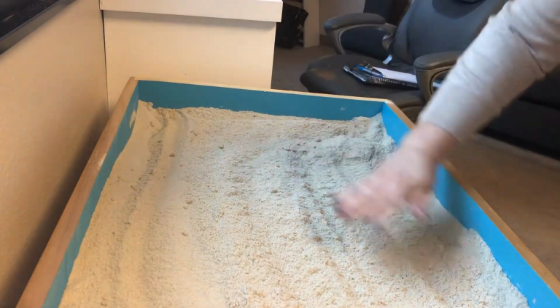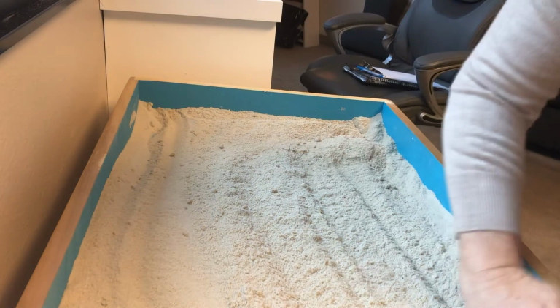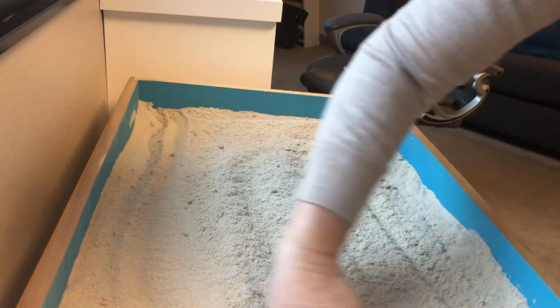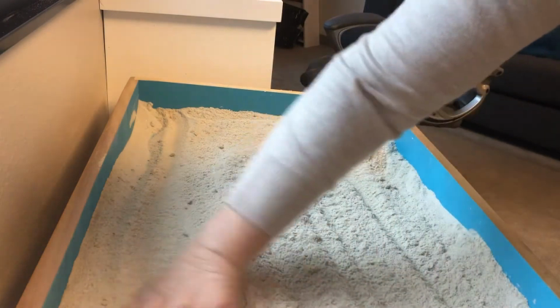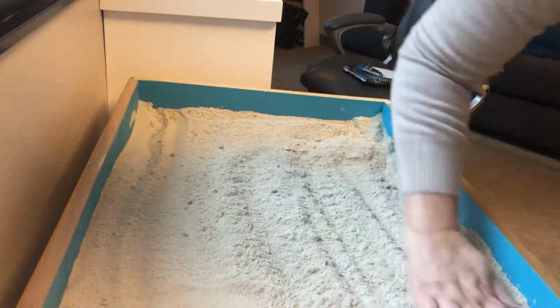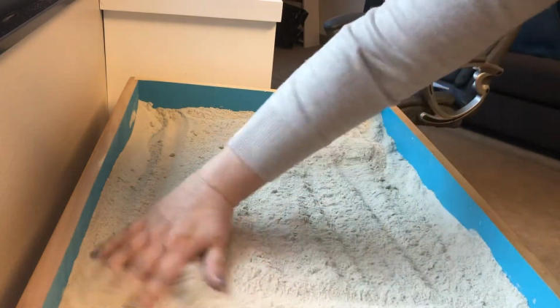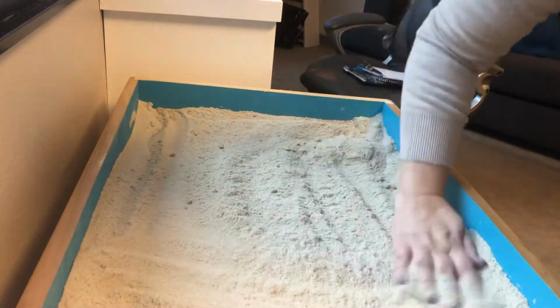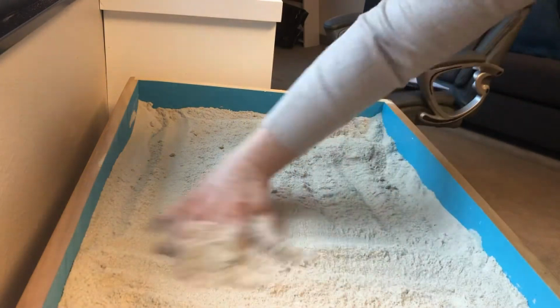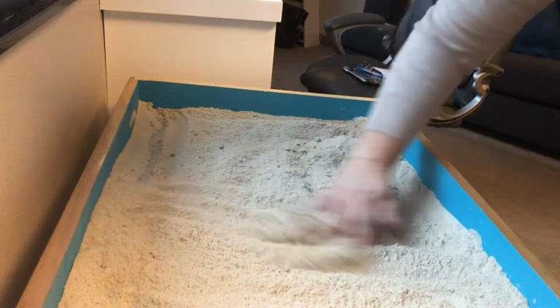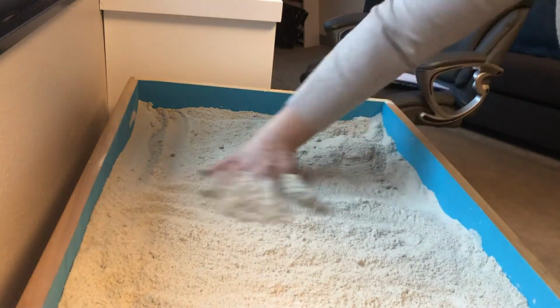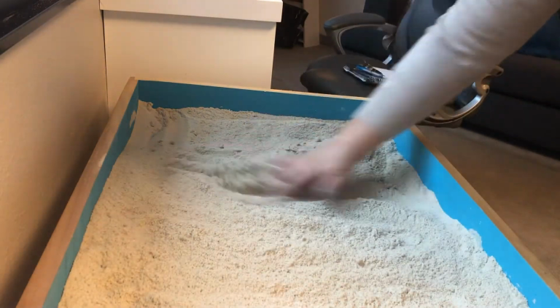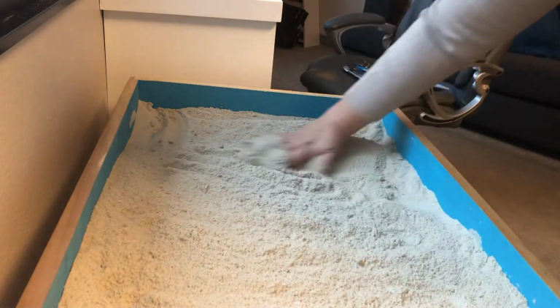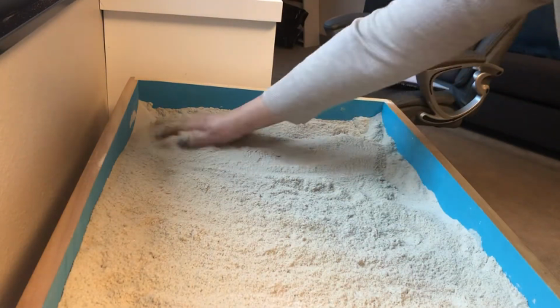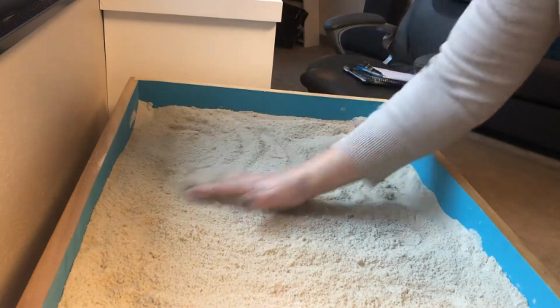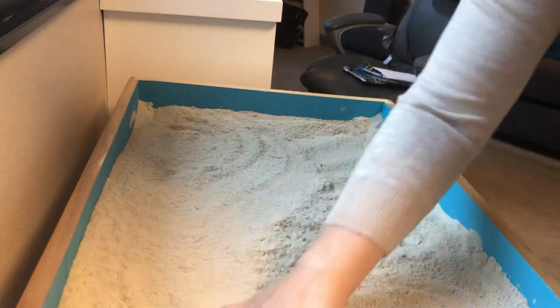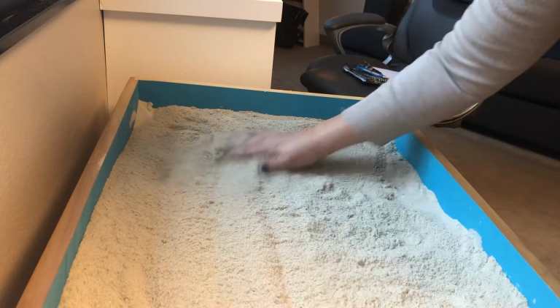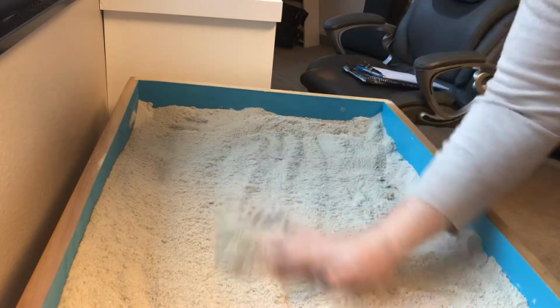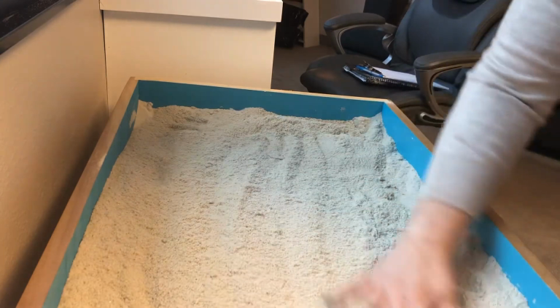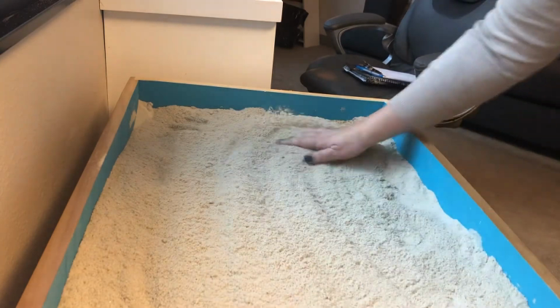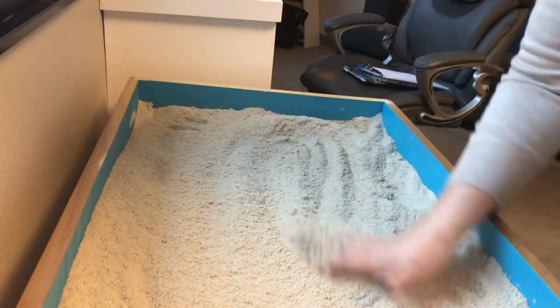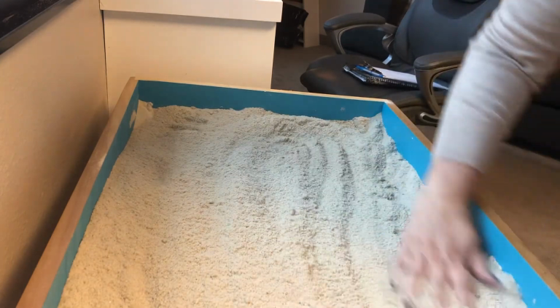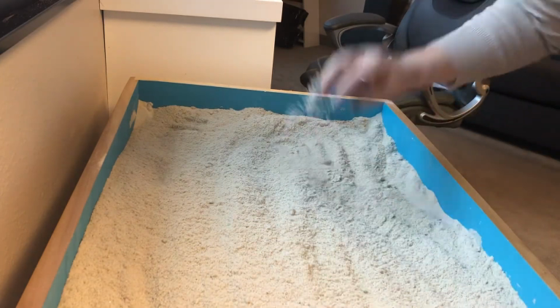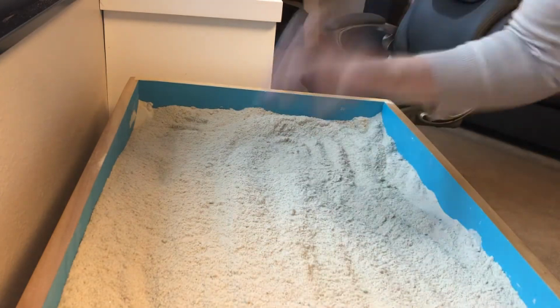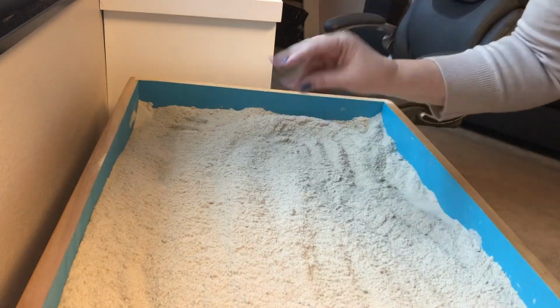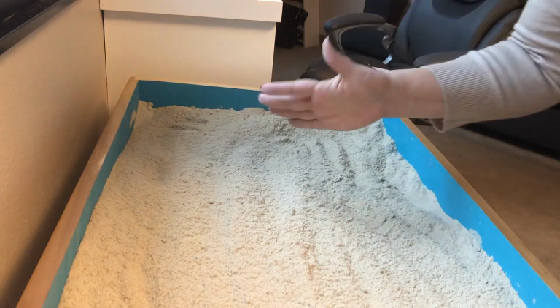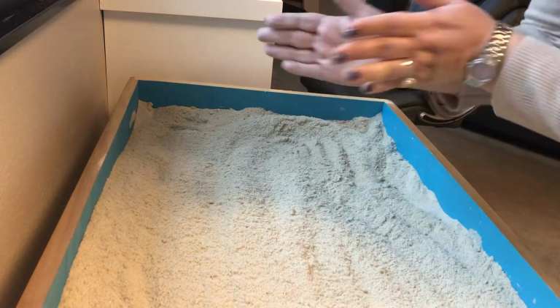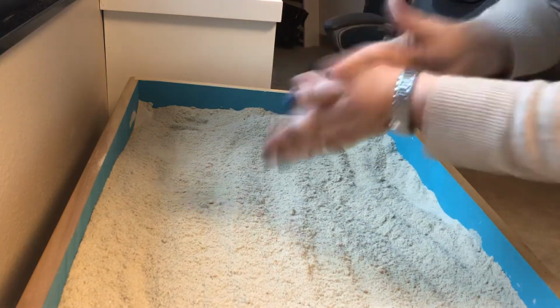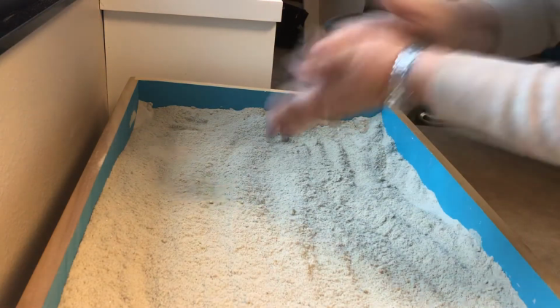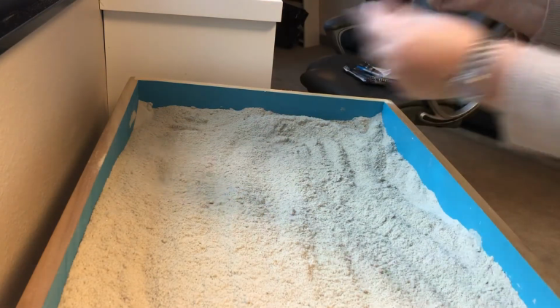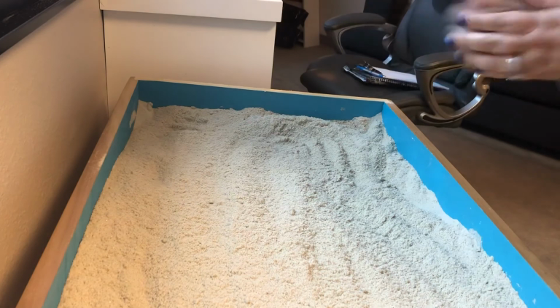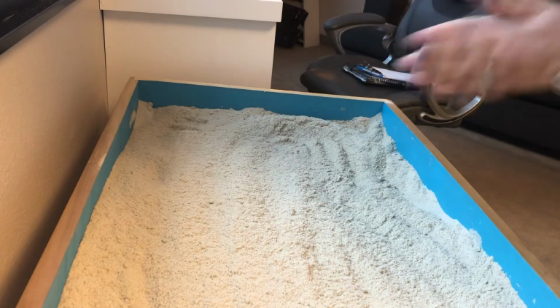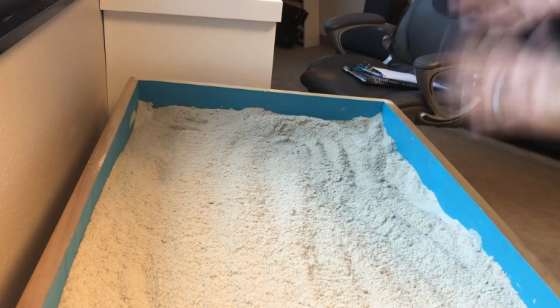If my sand tray continues to drain, I will be contacting the play therapy supply where most of us get our sand tray supplies. All right, that was the process of cleaning up a sand tray after there has been a lot of water in it. Have a great weekend, bye!